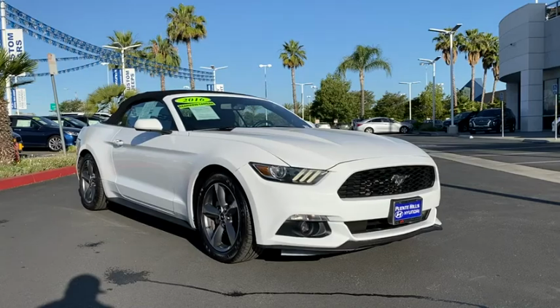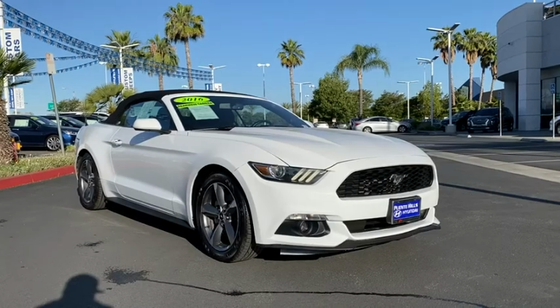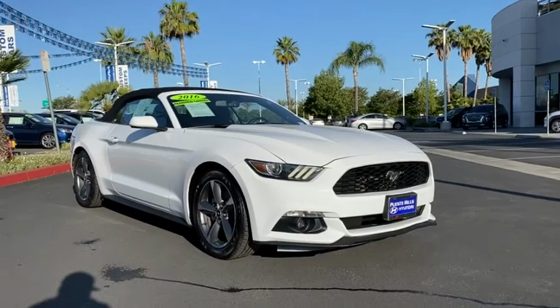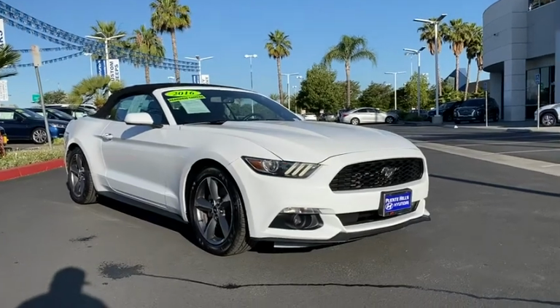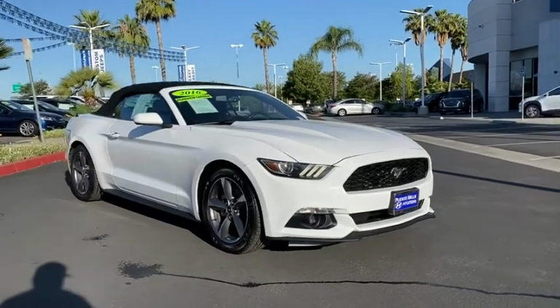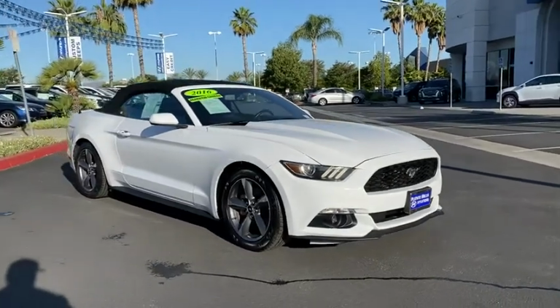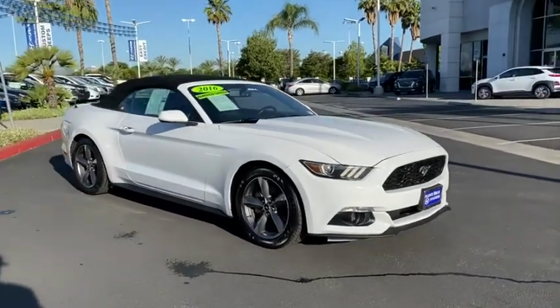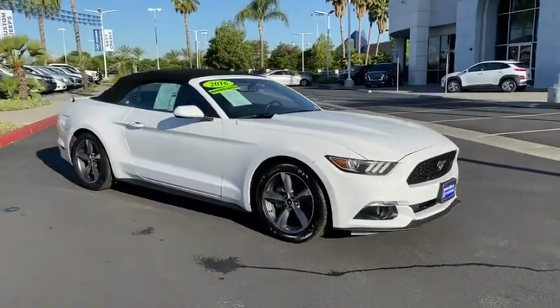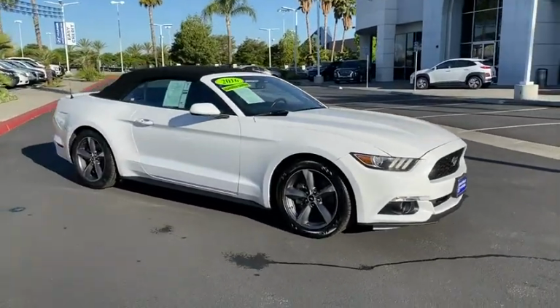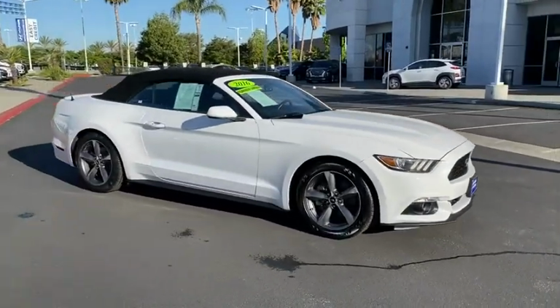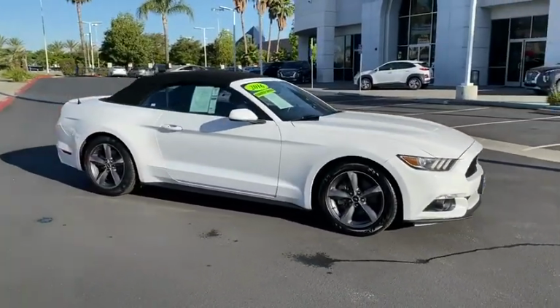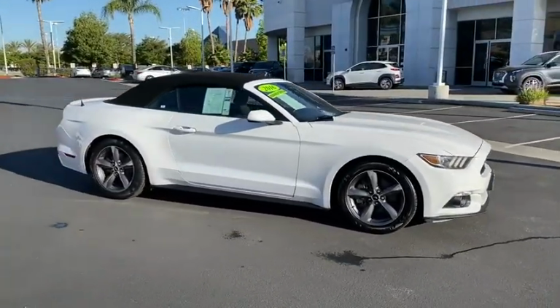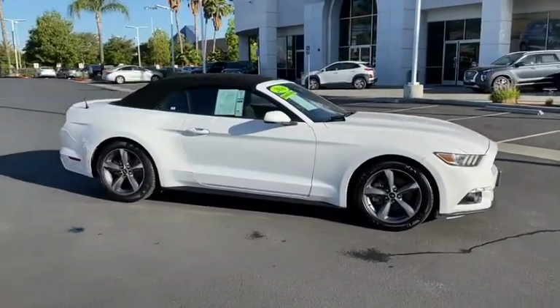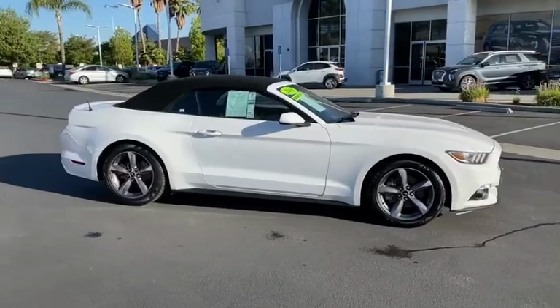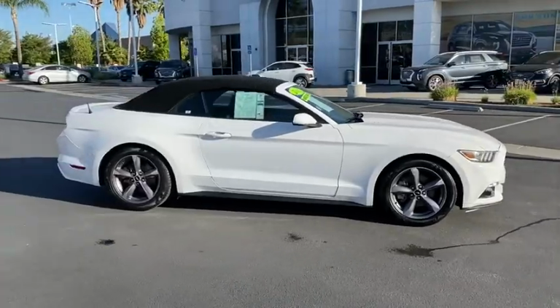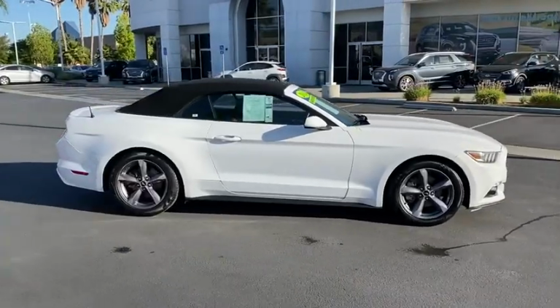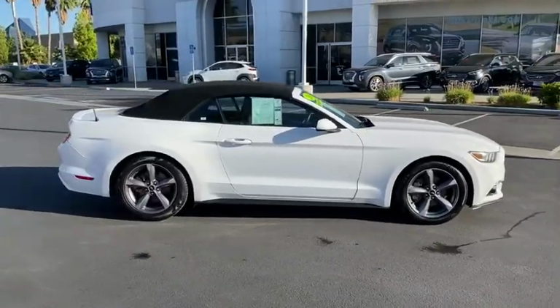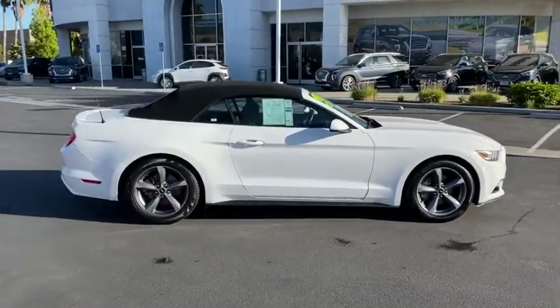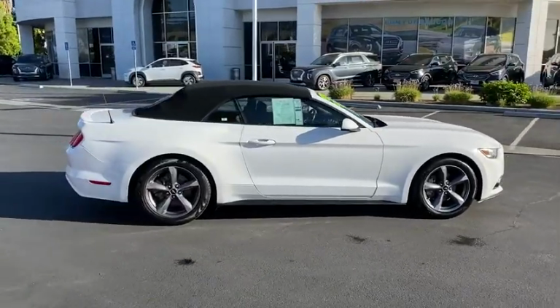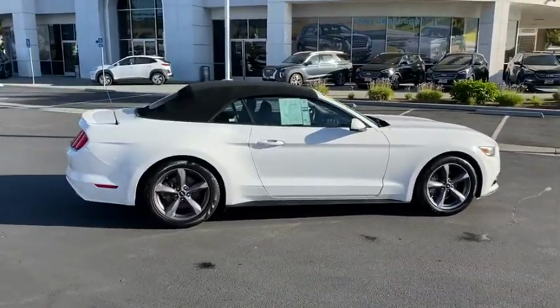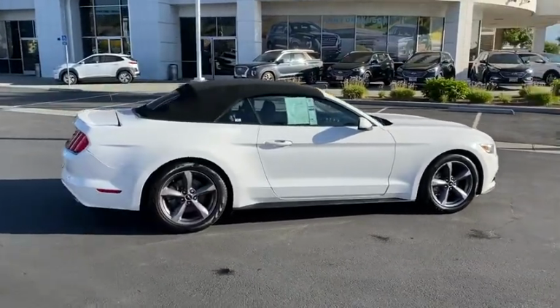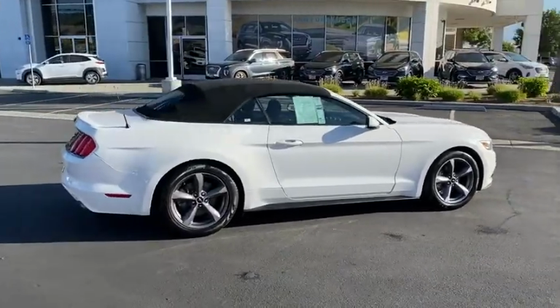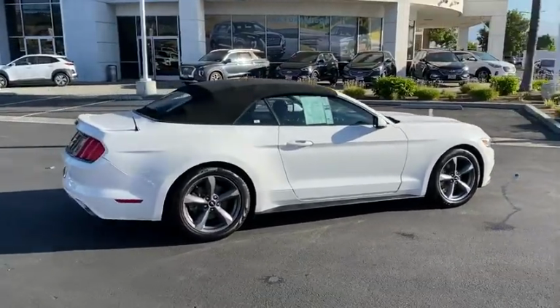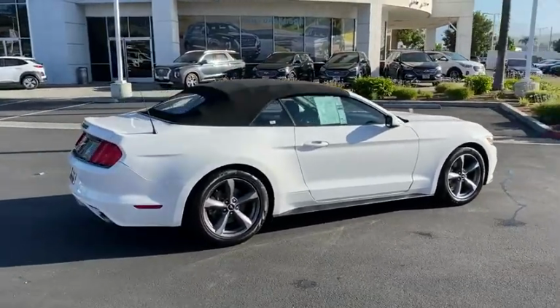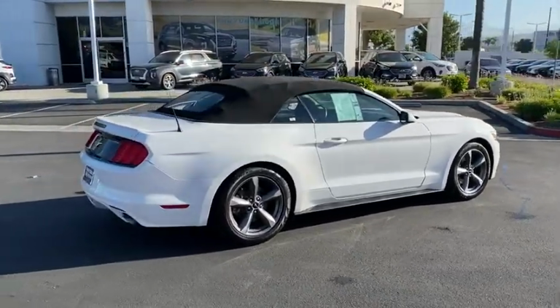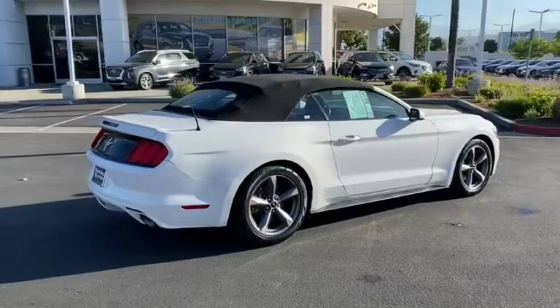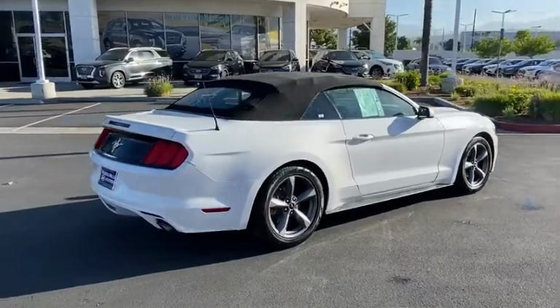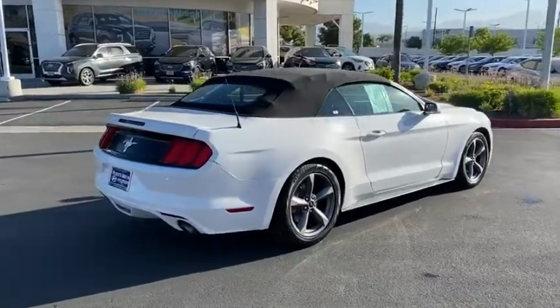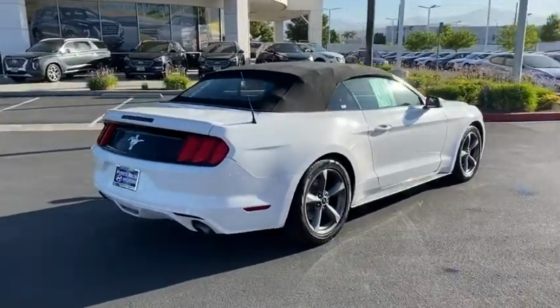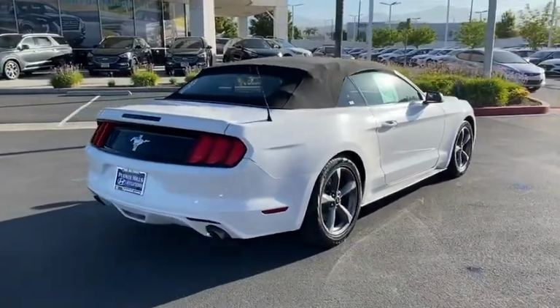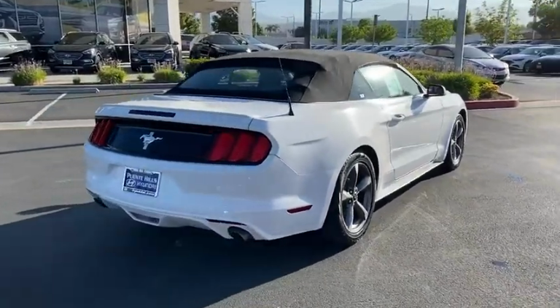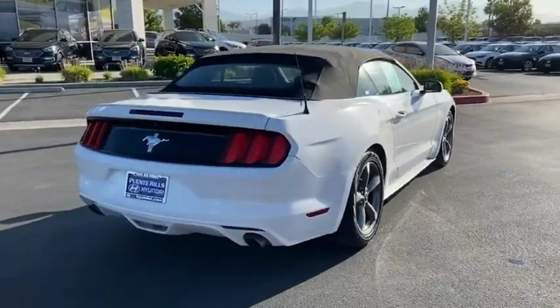Stop by and take a look at the 2016 Ford Mustang. The Mustang is race-worthy and ready for the track. This vehicle has less than 65,000 miles. Here are some of this vehicle's great options.